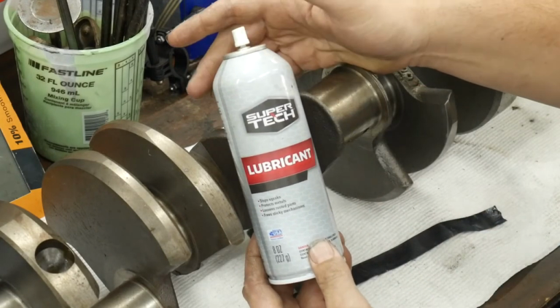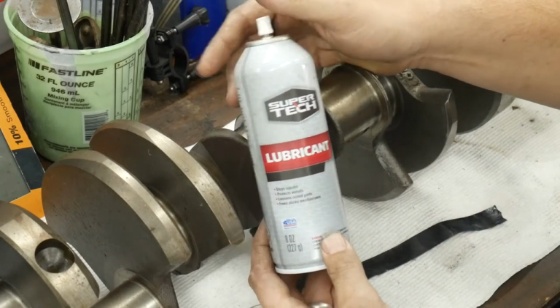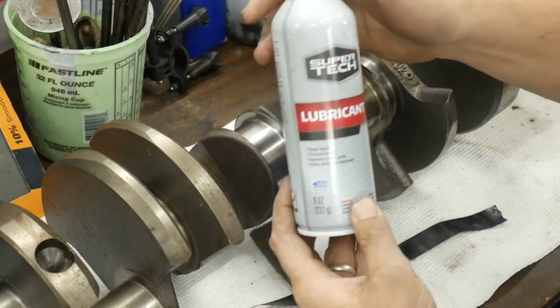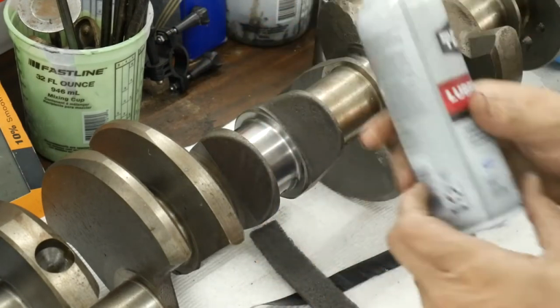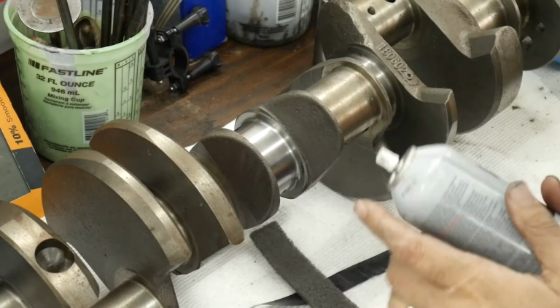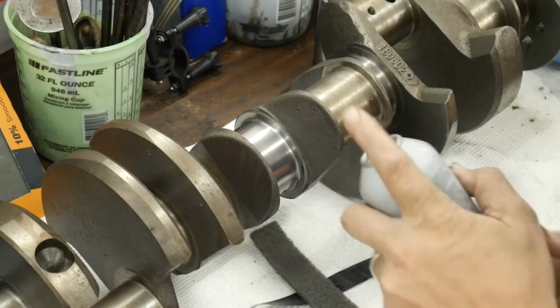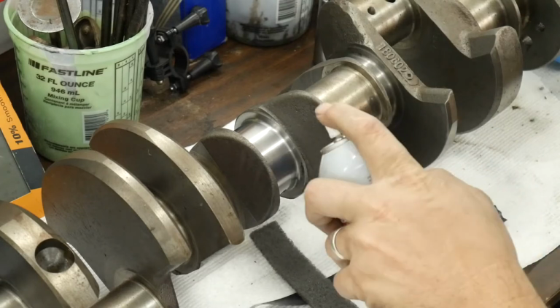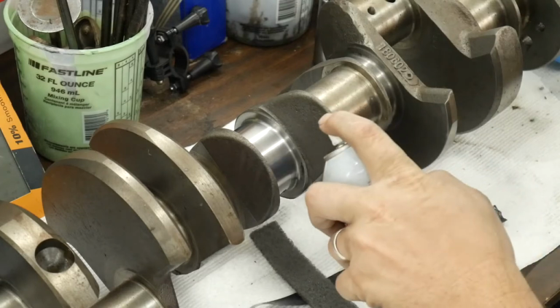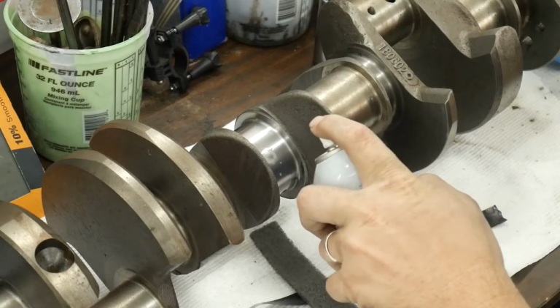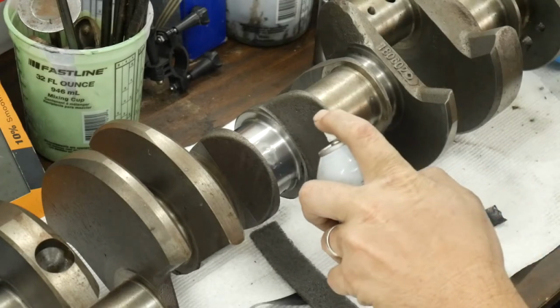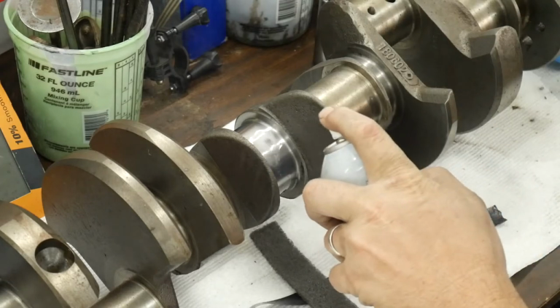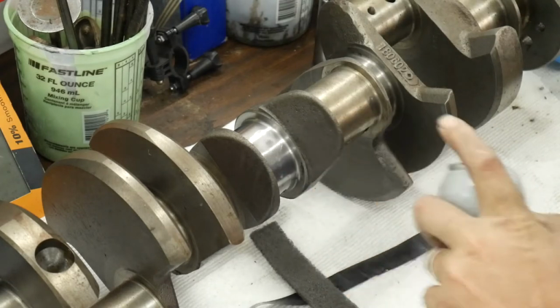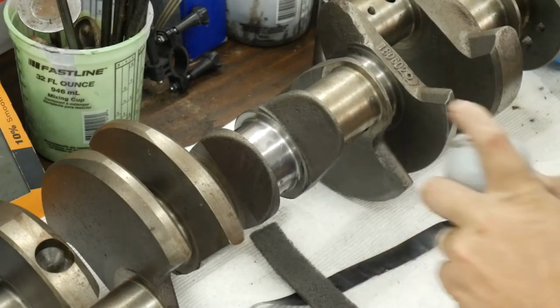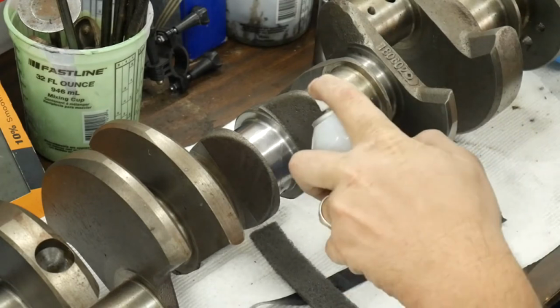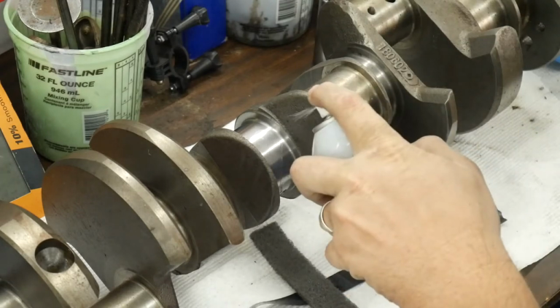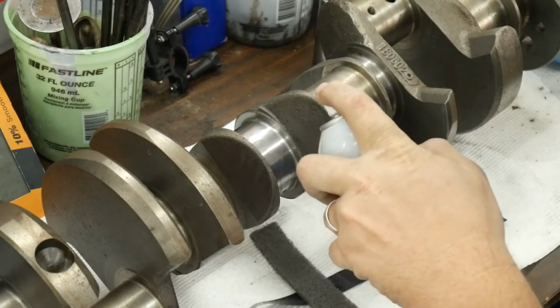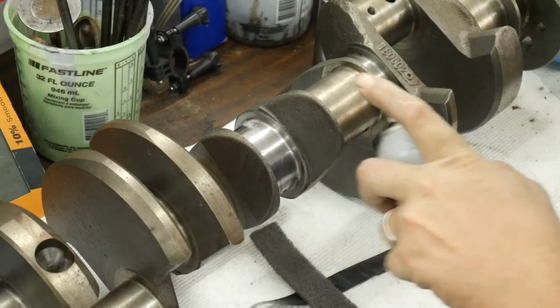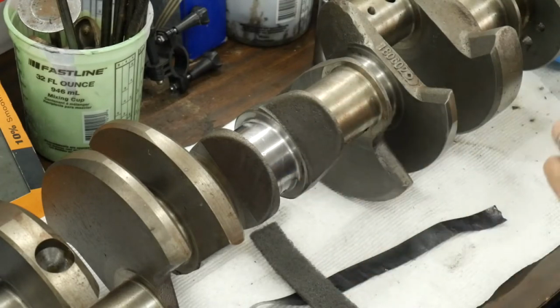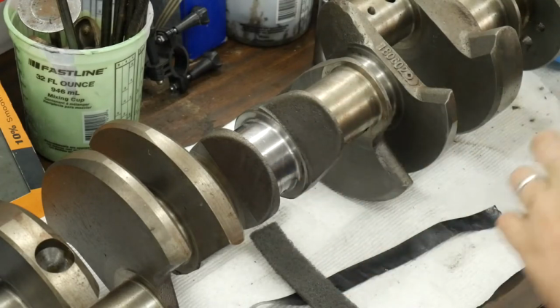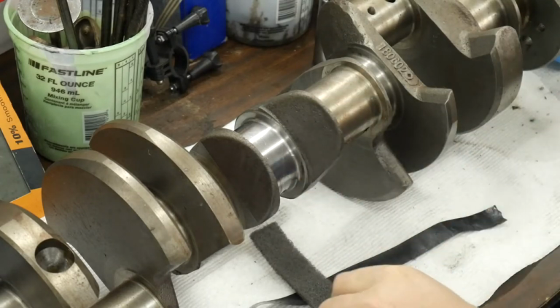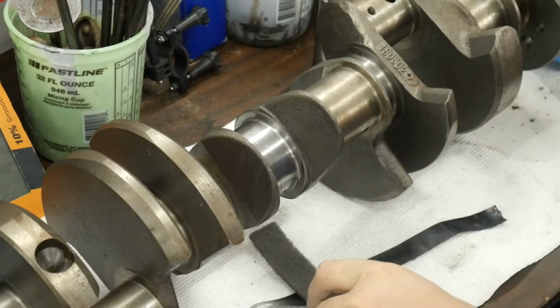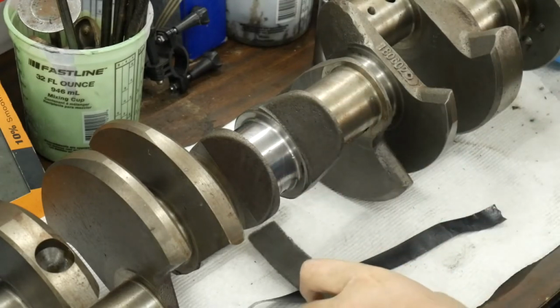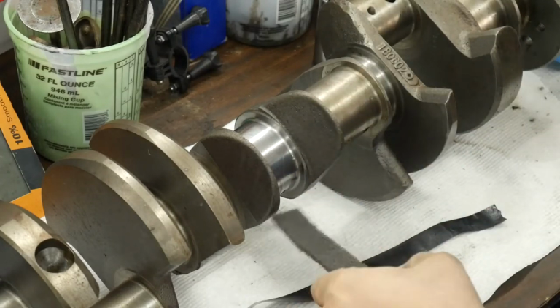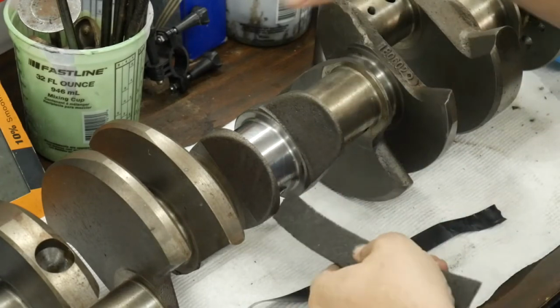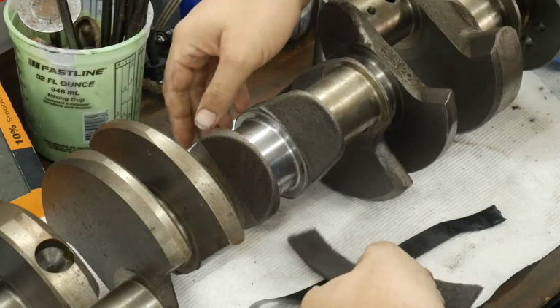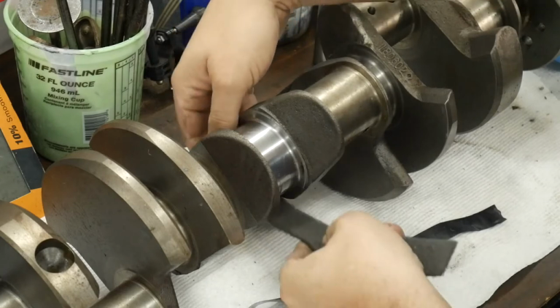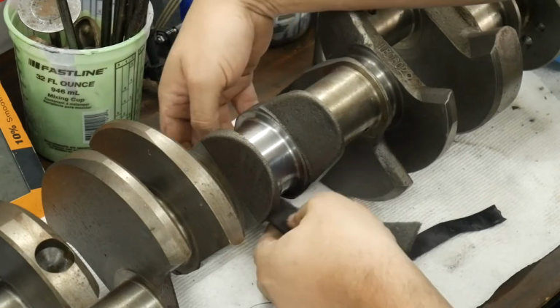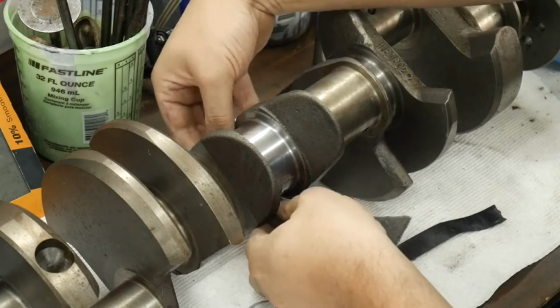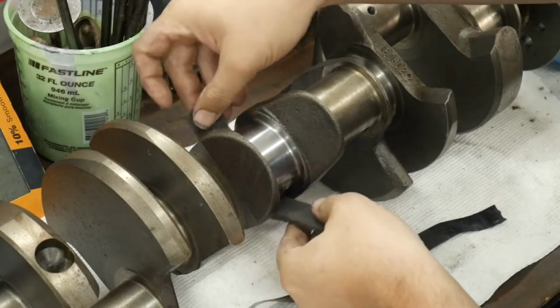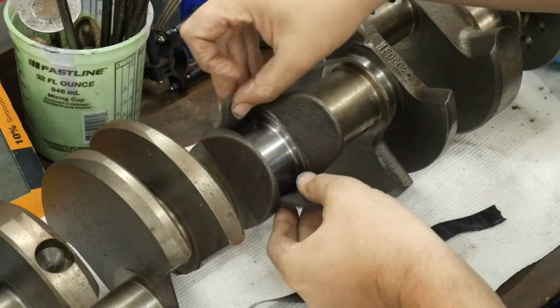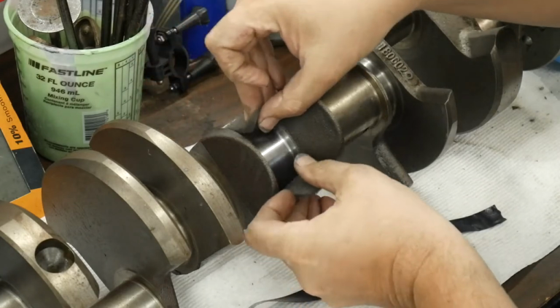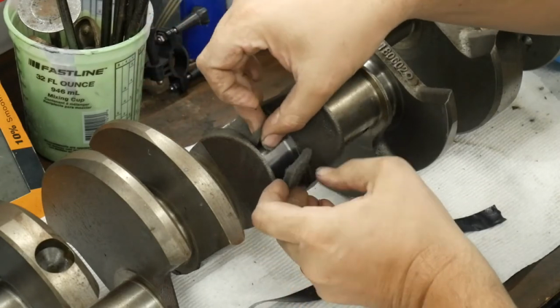Take a little bit of Super Lube or WD-40 or some kind of lubricant — just spray a little in there, you don't need a lot. Then take this and wrap it around the crankshaft.